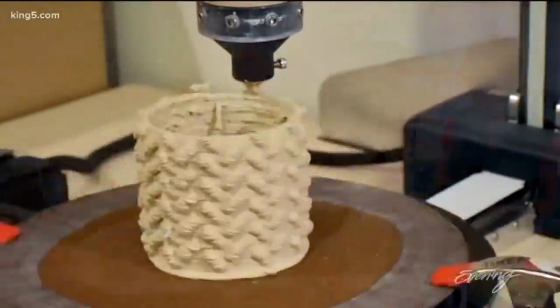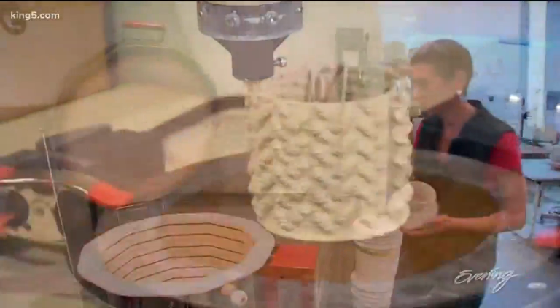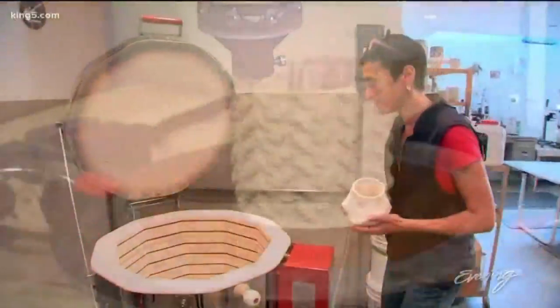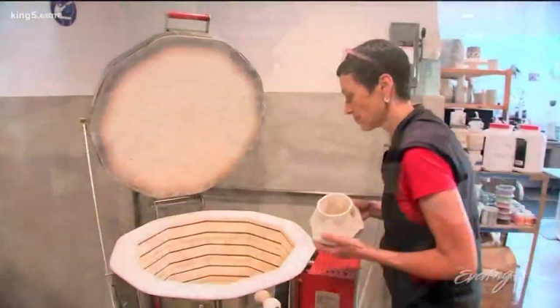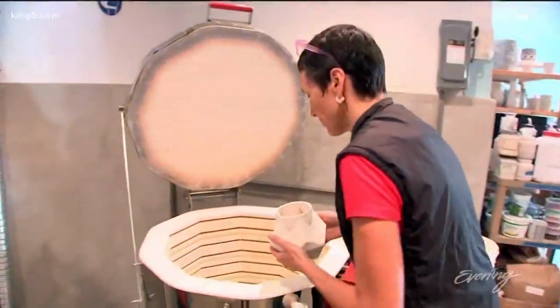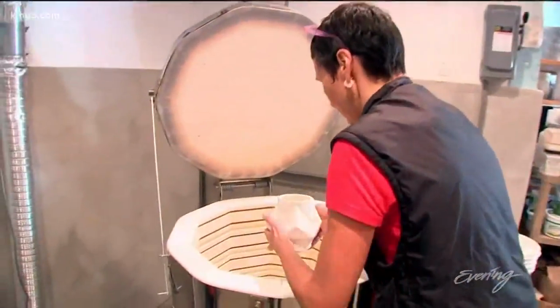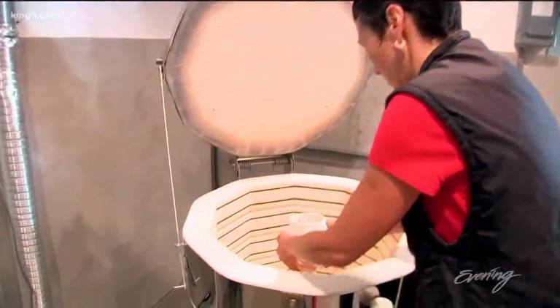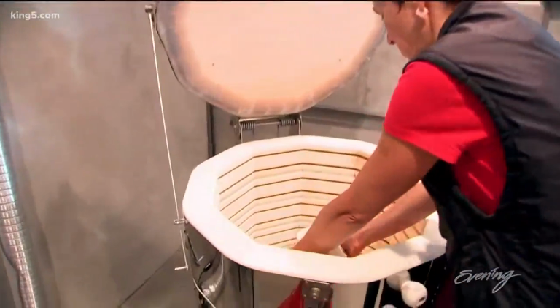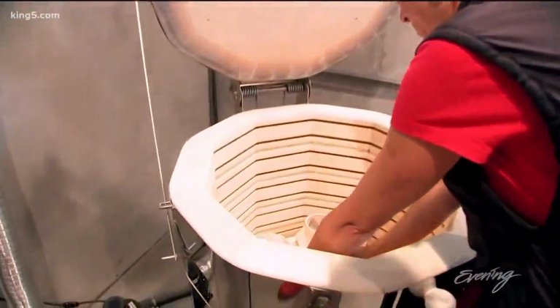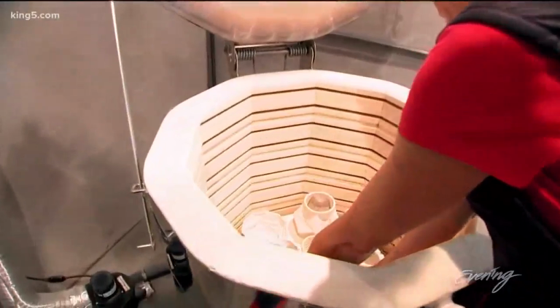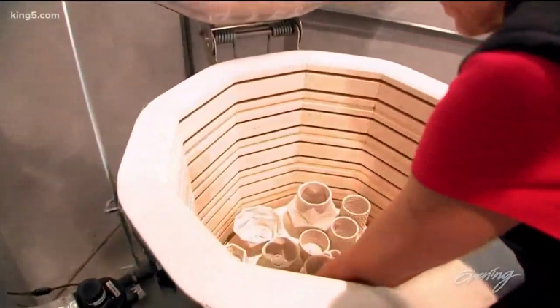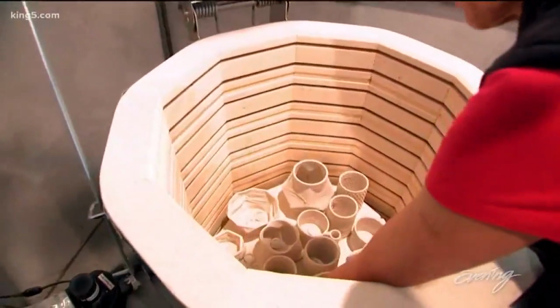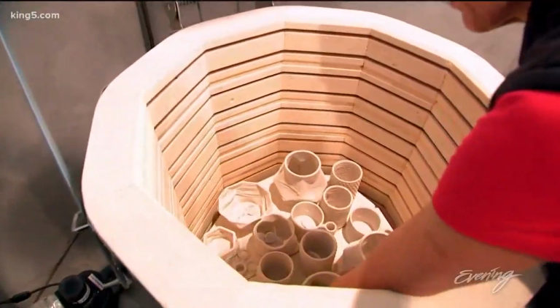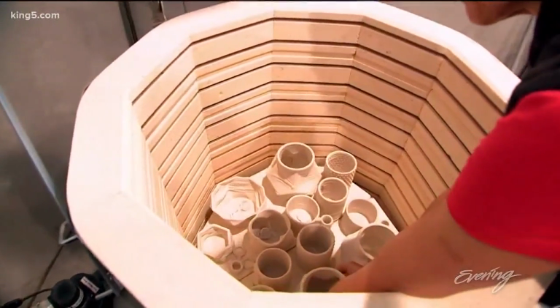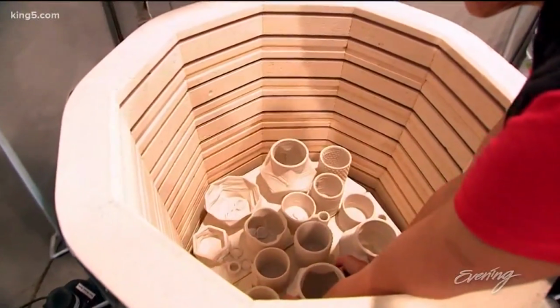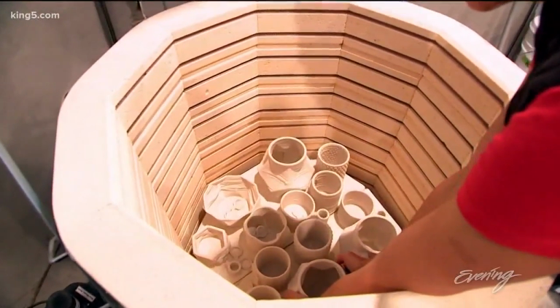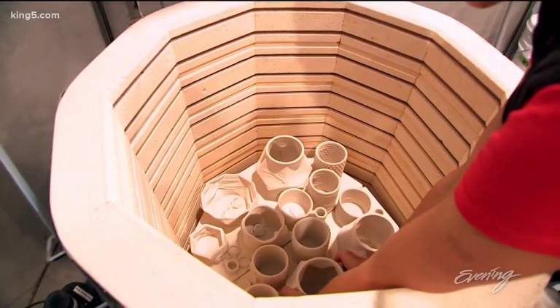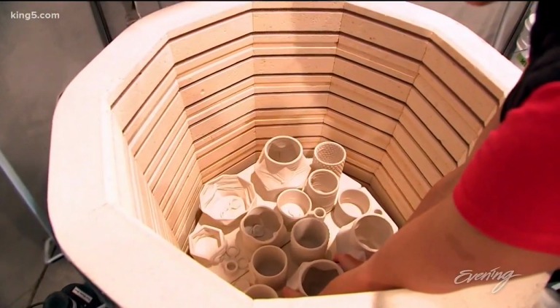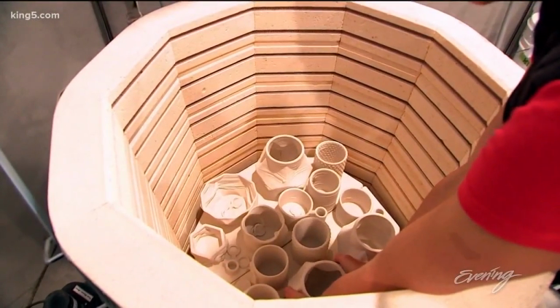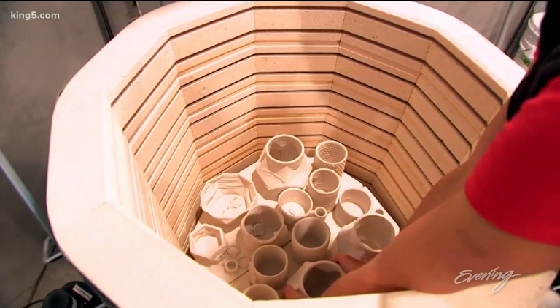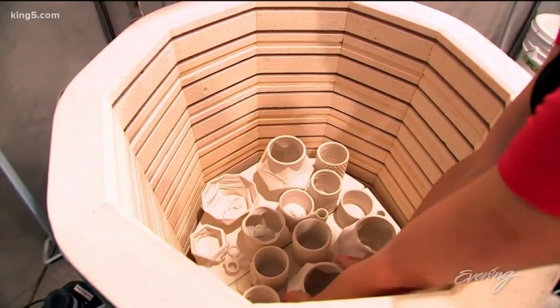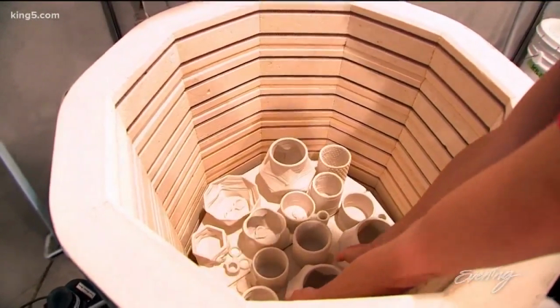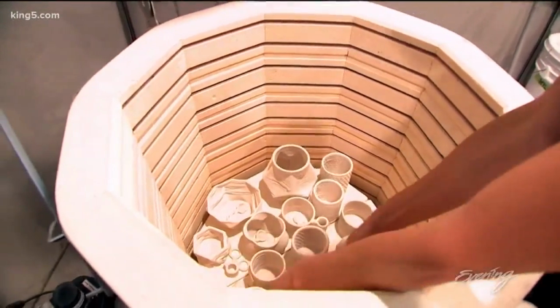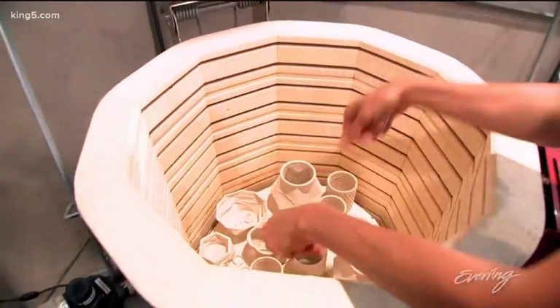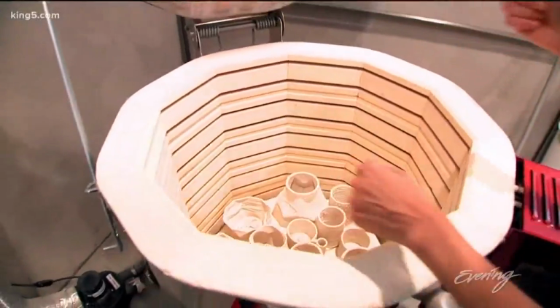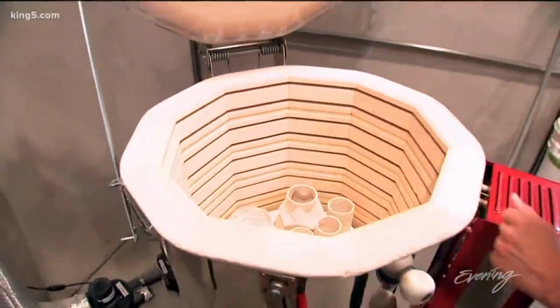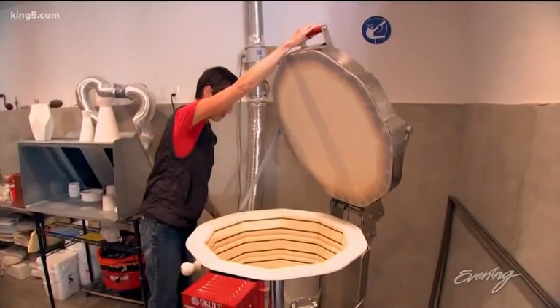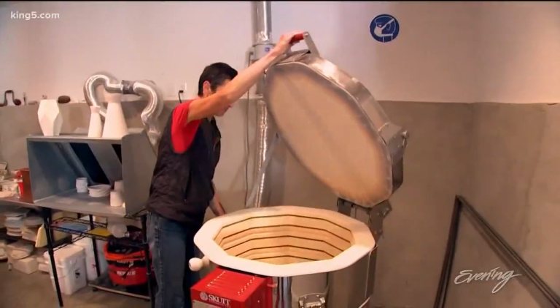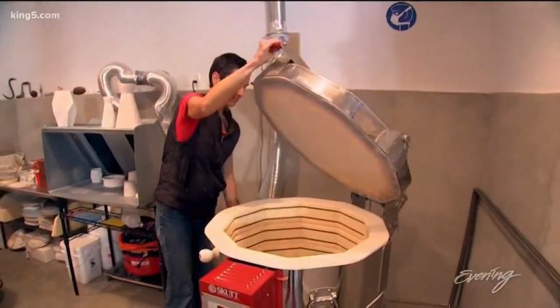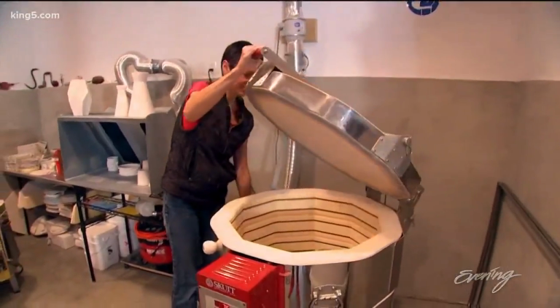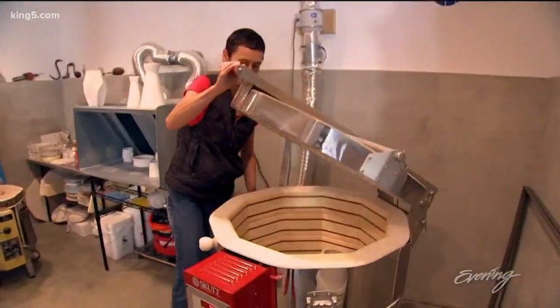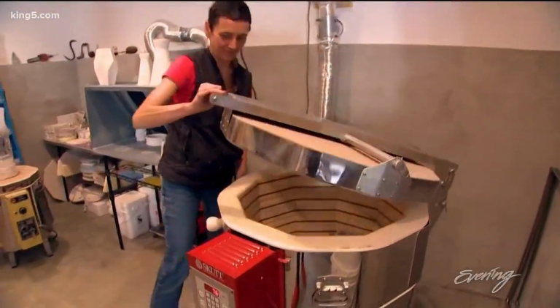After it prints, the next step is just like any other ceramic process. It would have to be glazed, it would have to be fired. Every aspect of ceramics is the same.